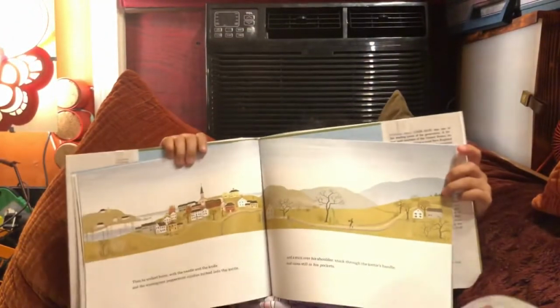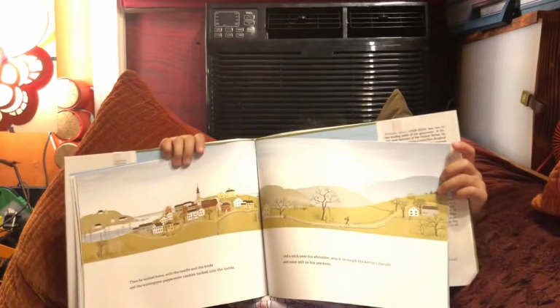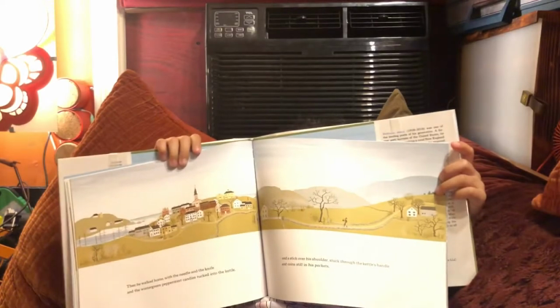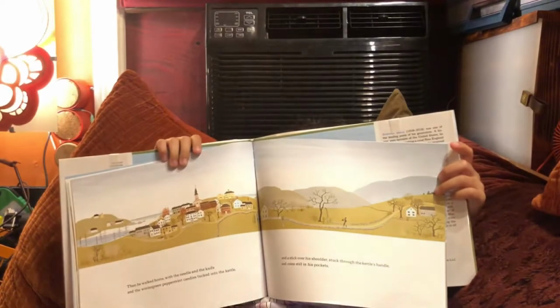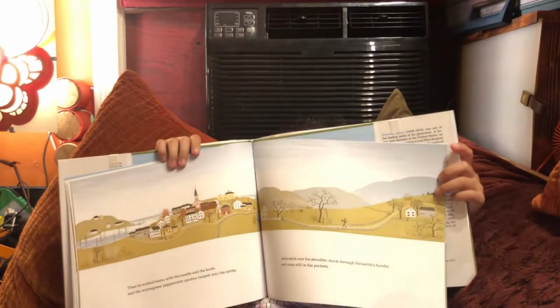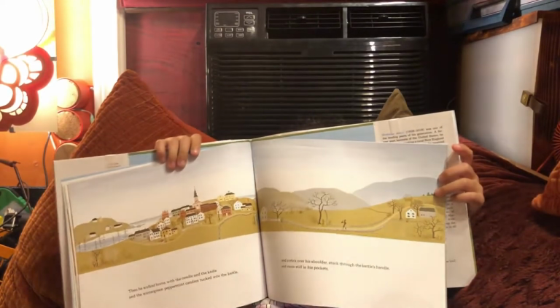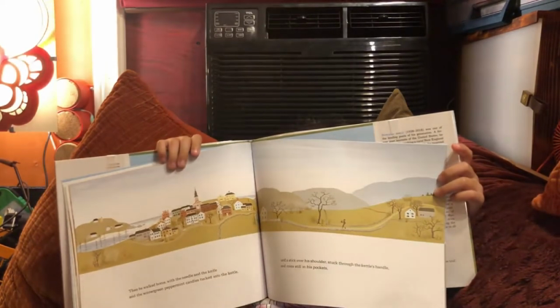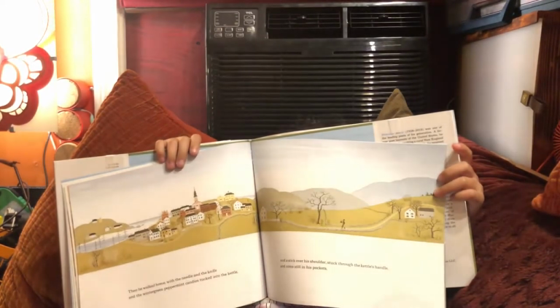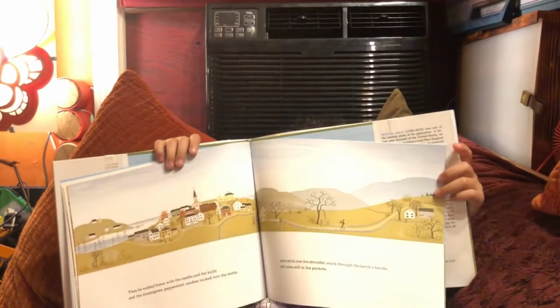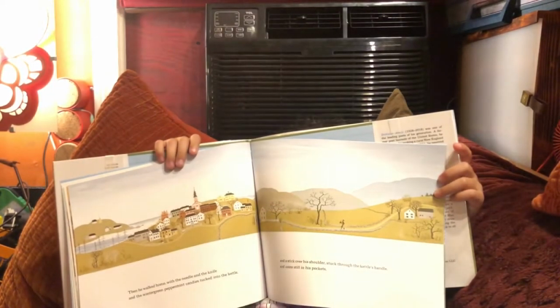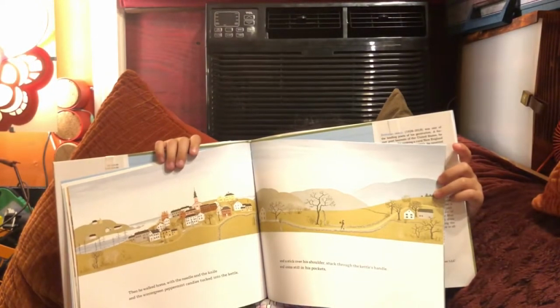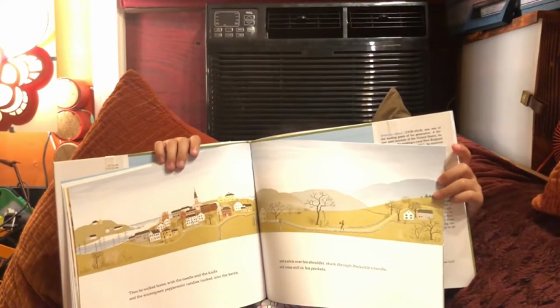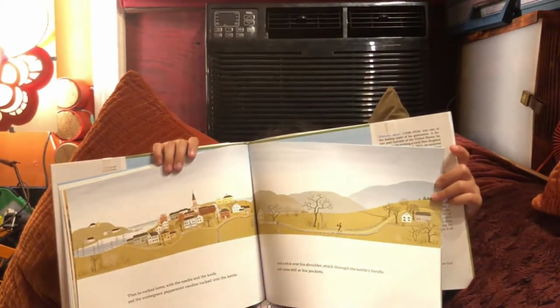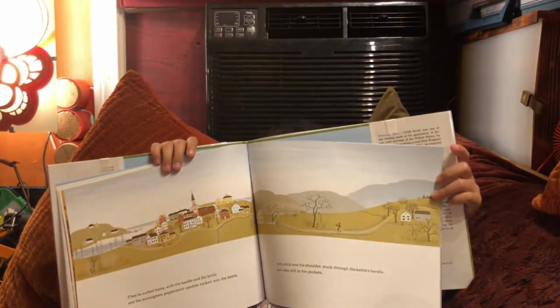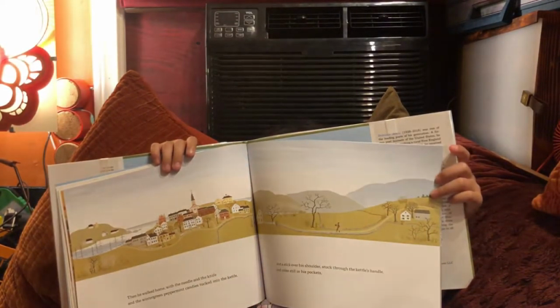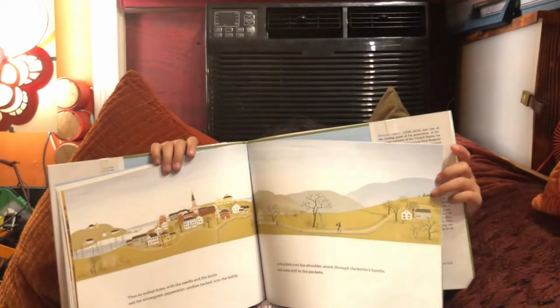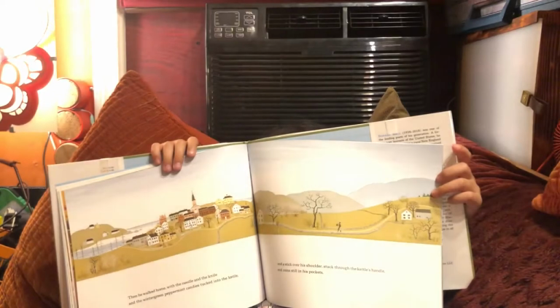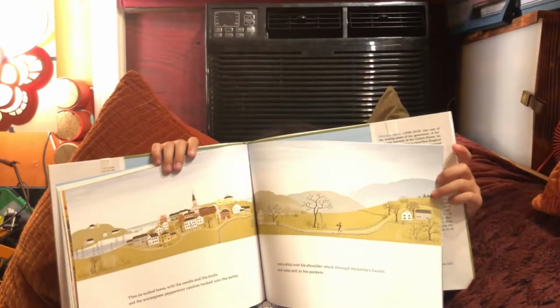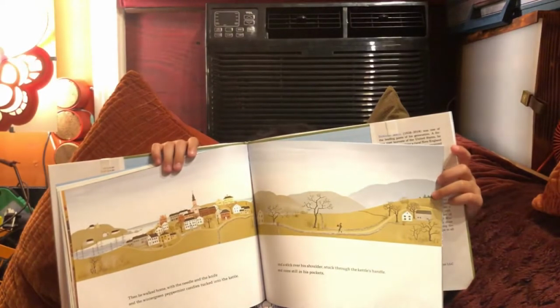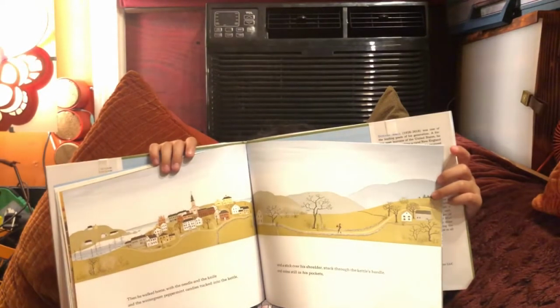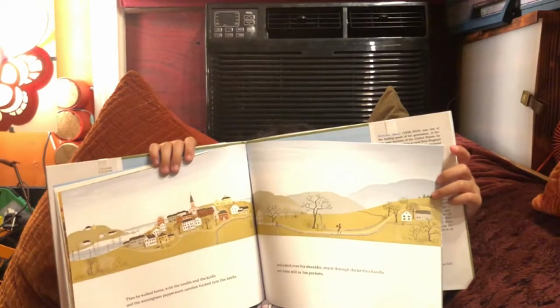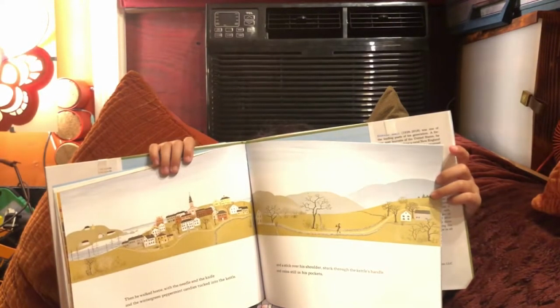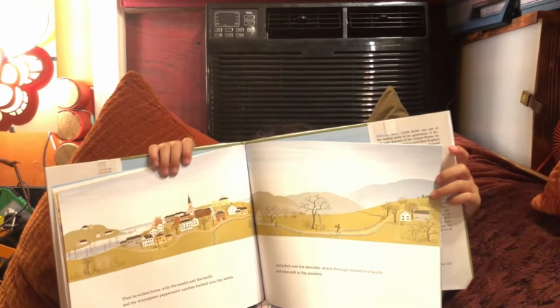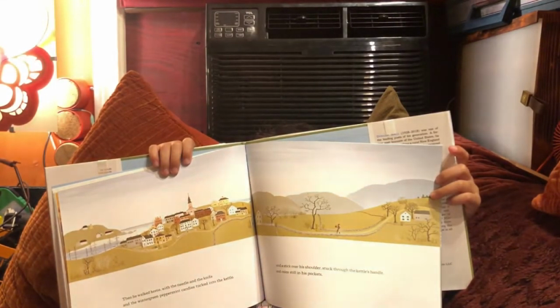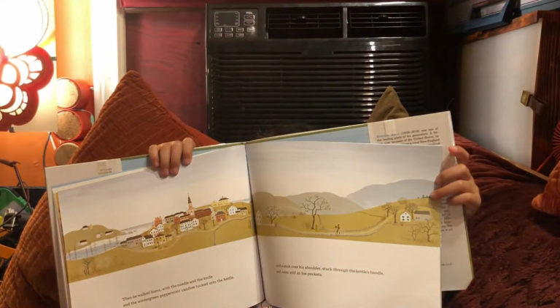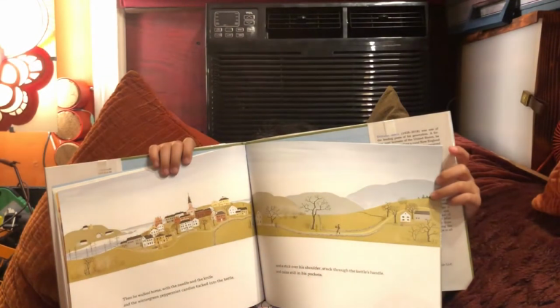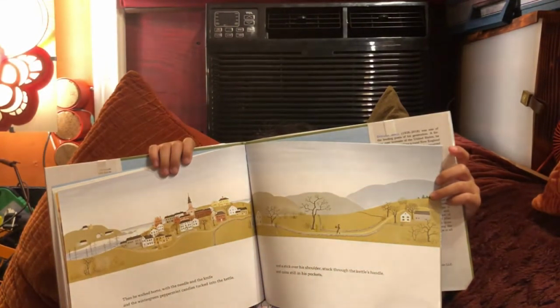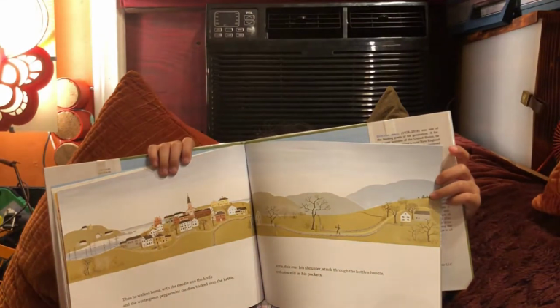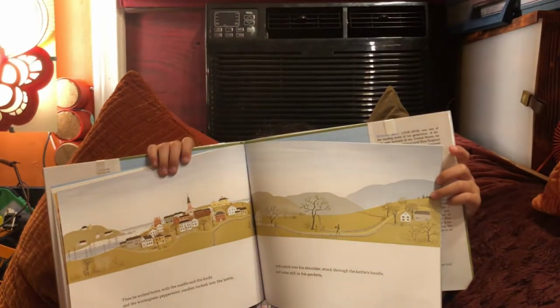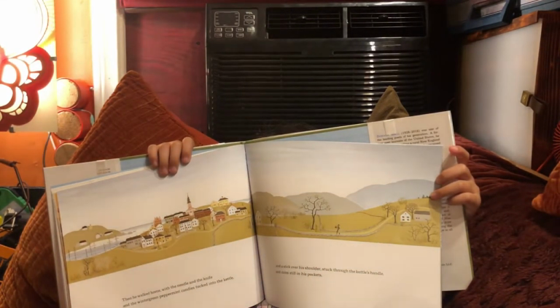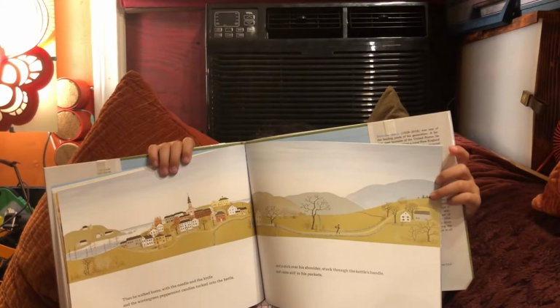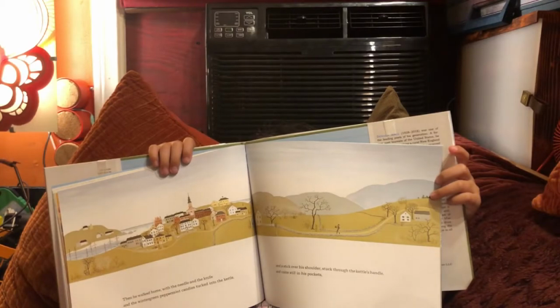Then he walked home with the needle and knife and the wintergreen peppermint candies tucked into the kettle, and a stick over his shoulder stuck through the kettle's handle and coins still in his pockets.